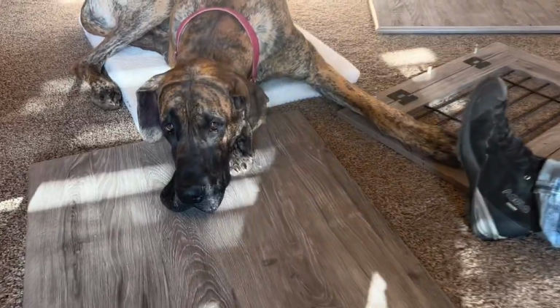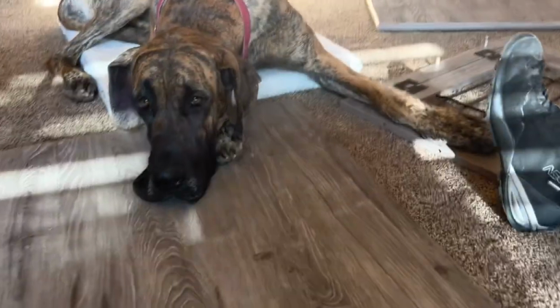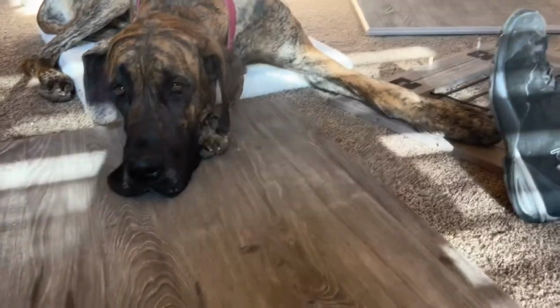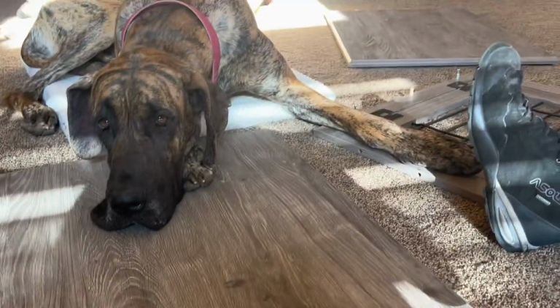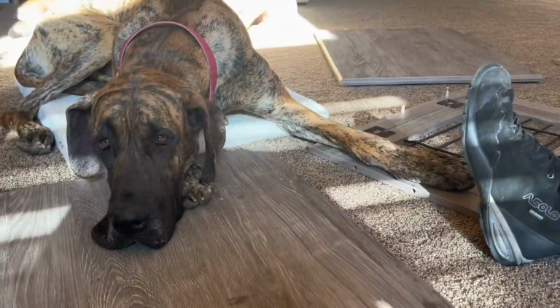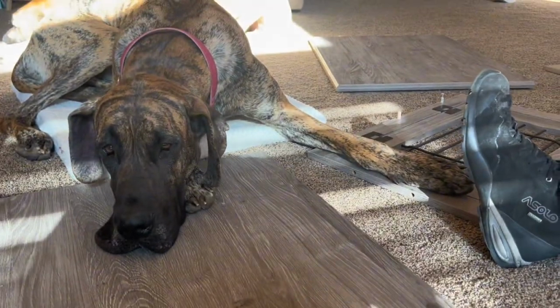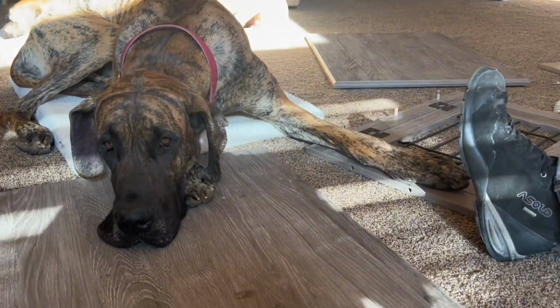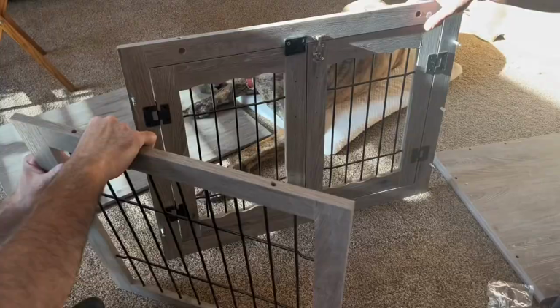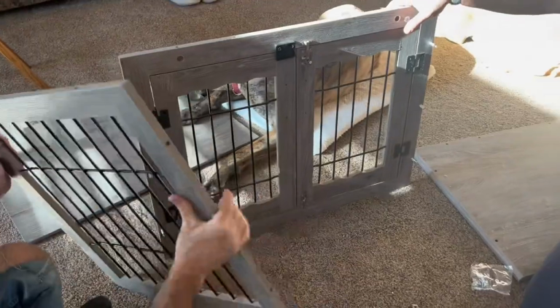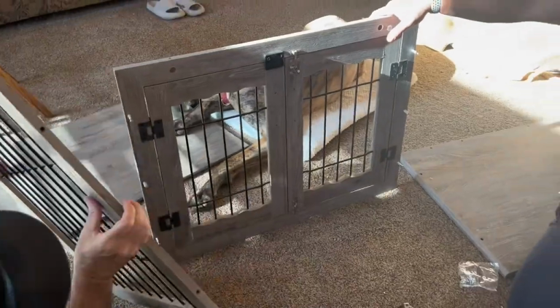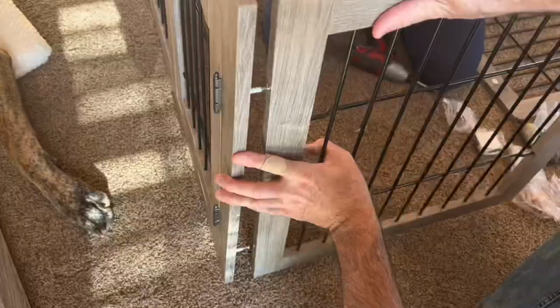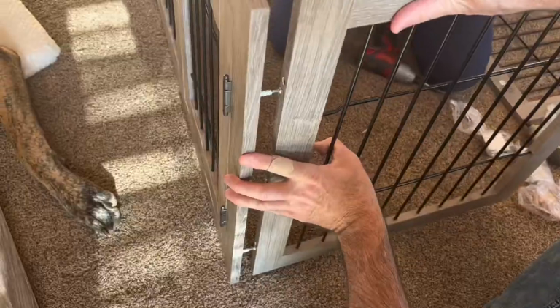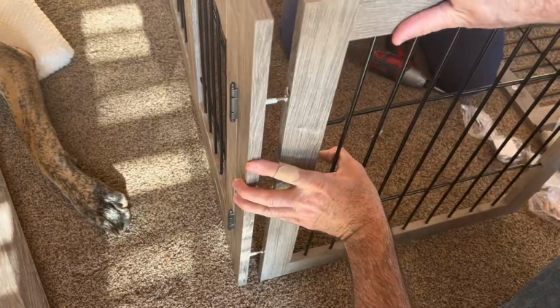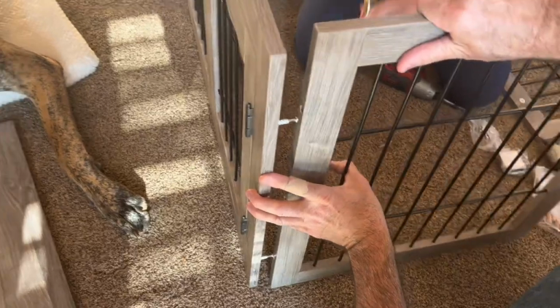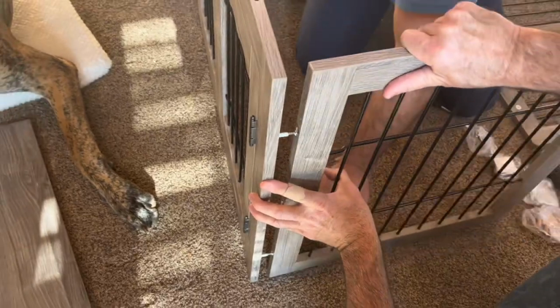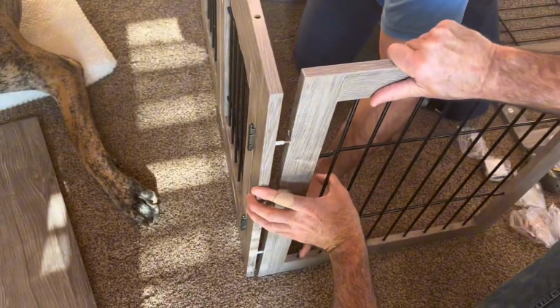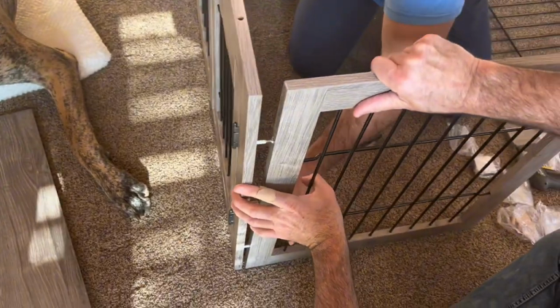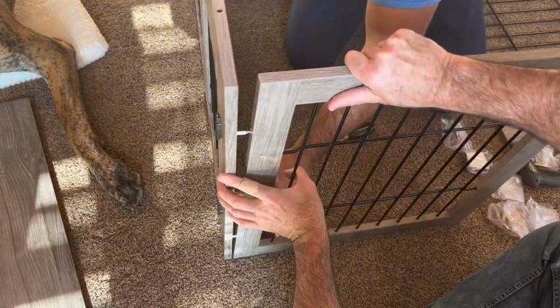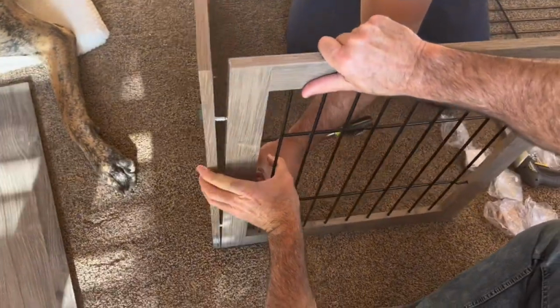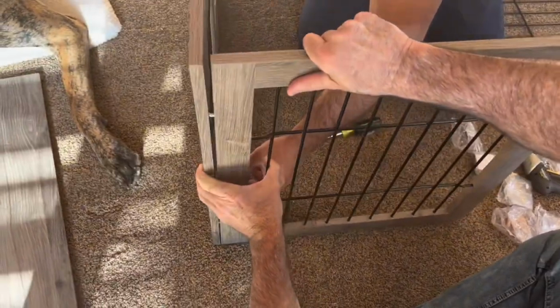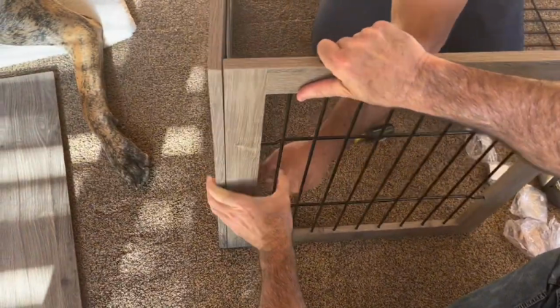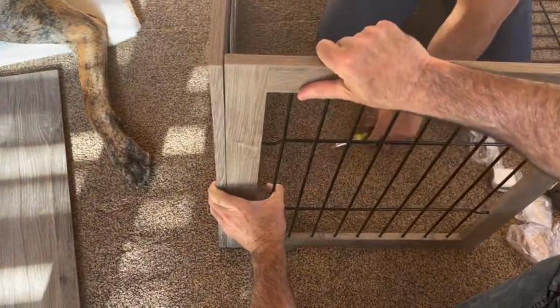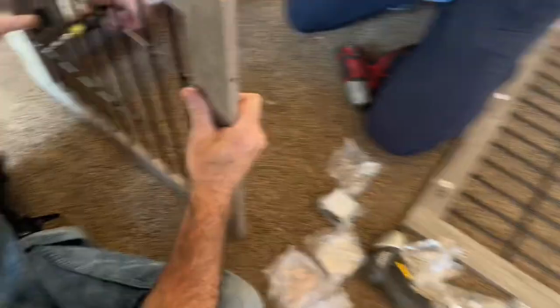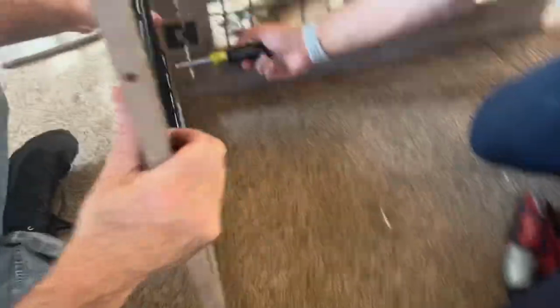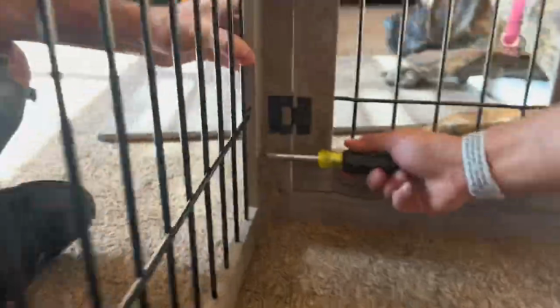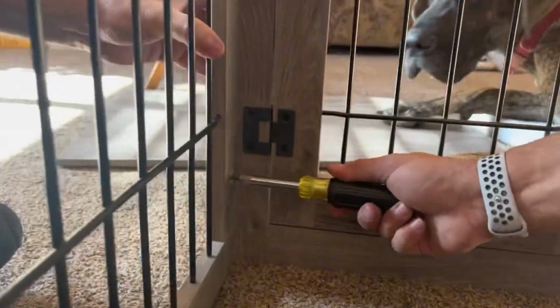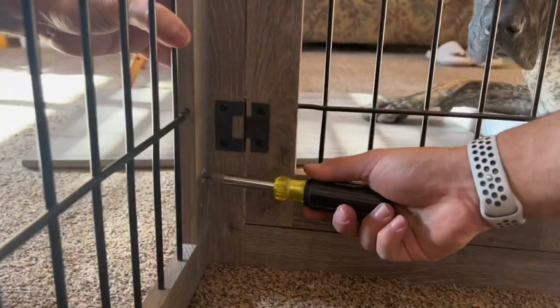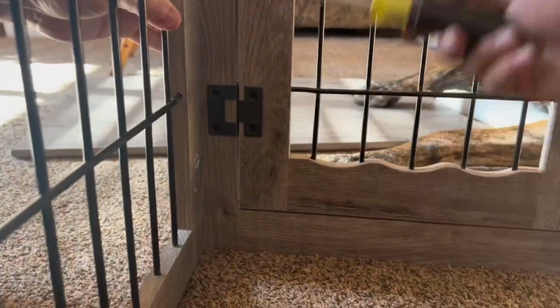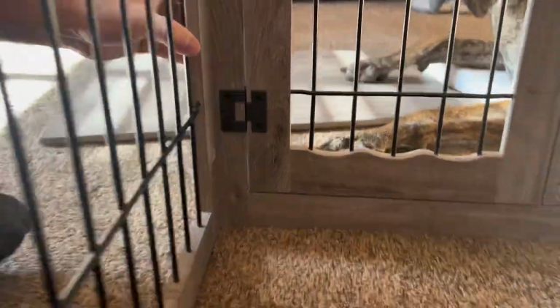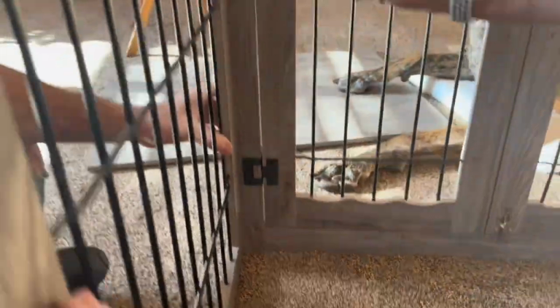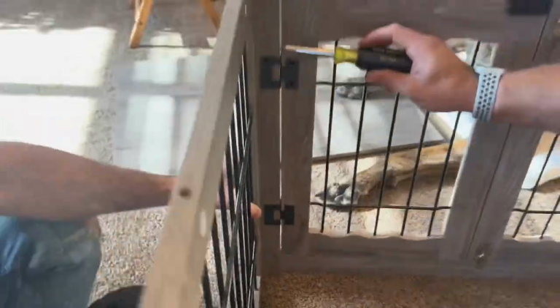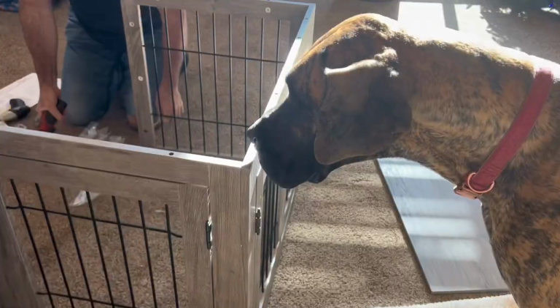The solid wood construction definitely feels durable and sturdy. This had straightforward assembly instructions and I love that it included all of the hardware and pieces, which made the process of setting it up super easy and hassle-free.